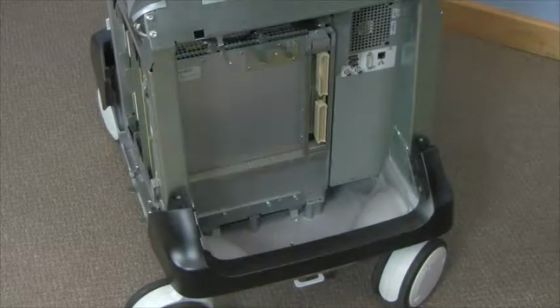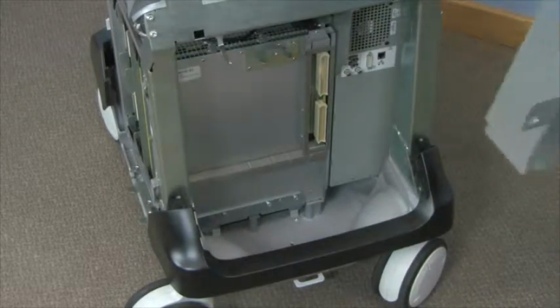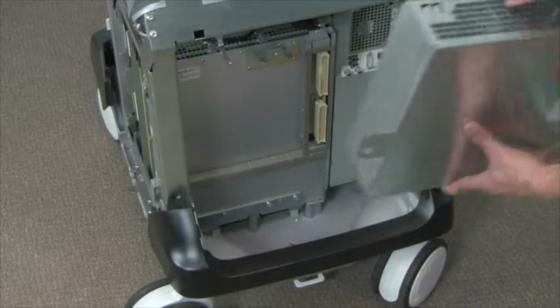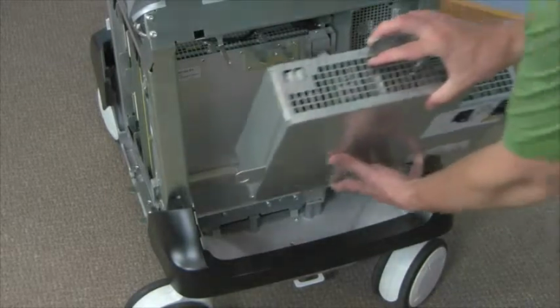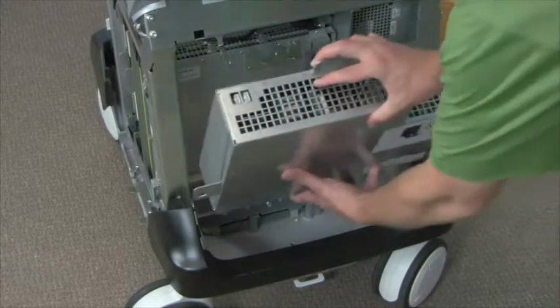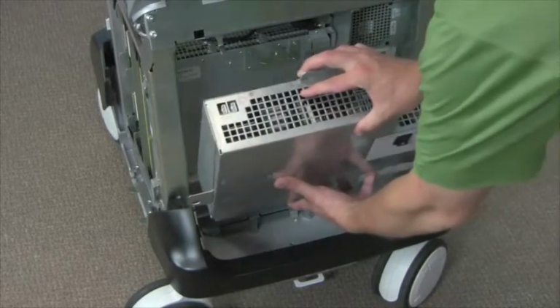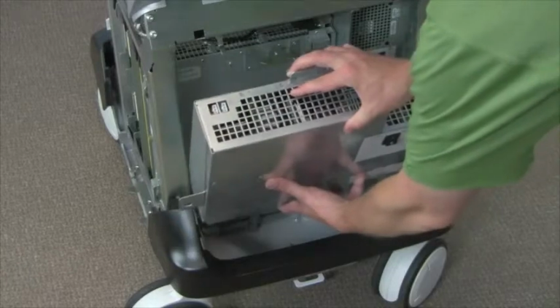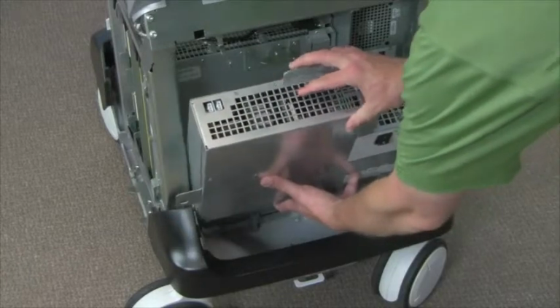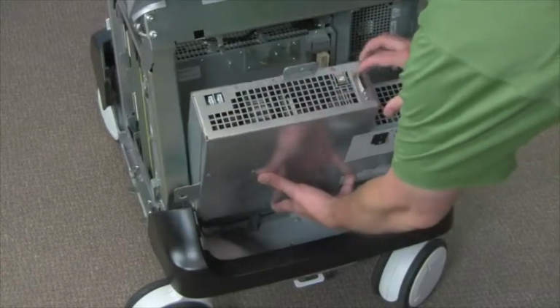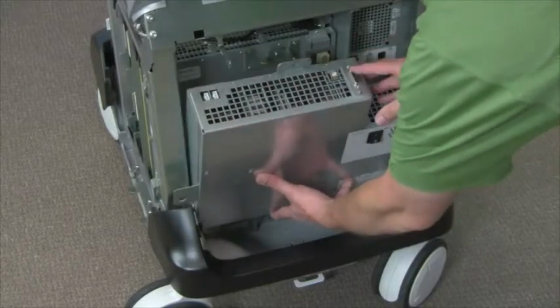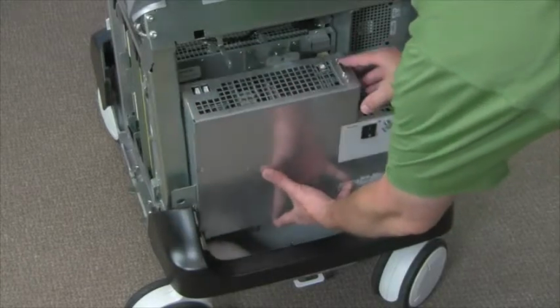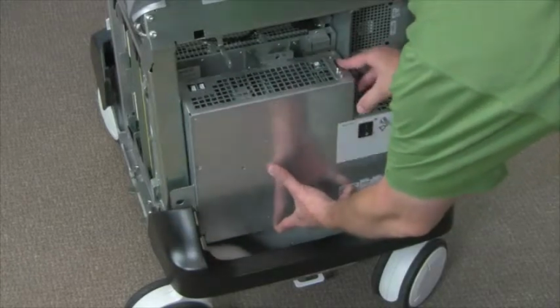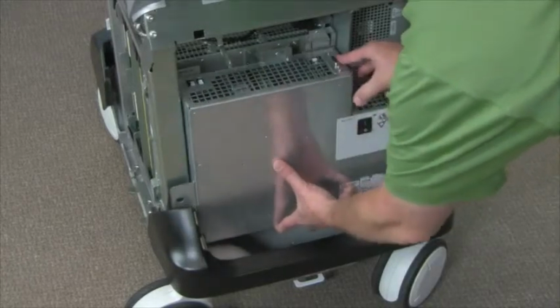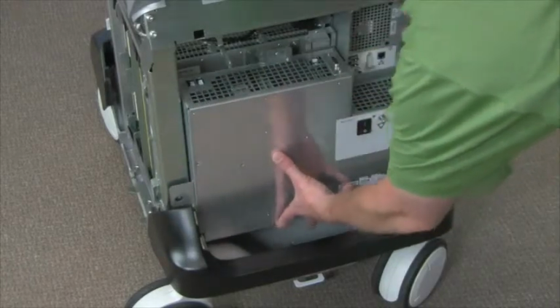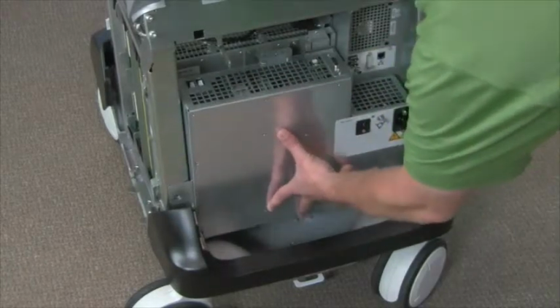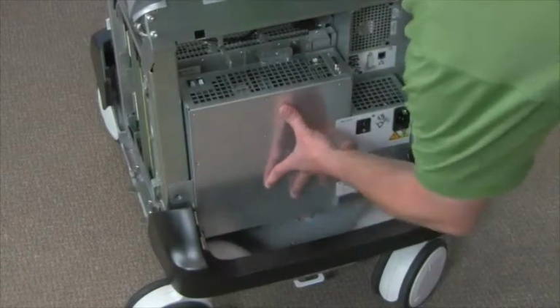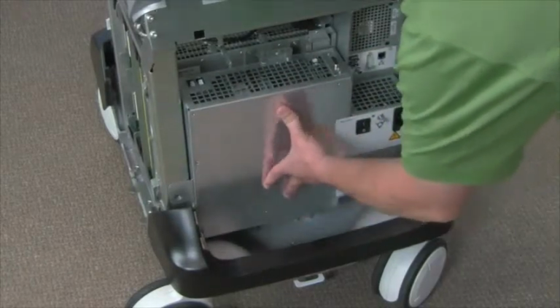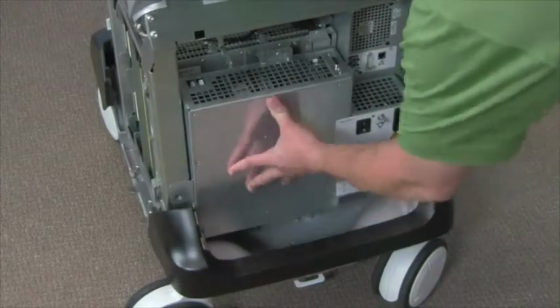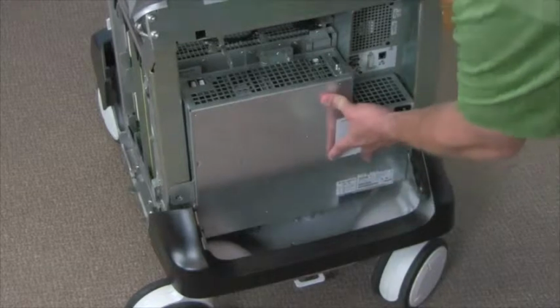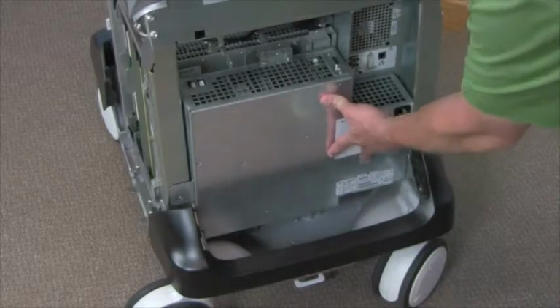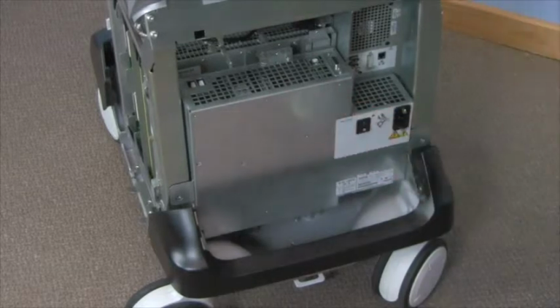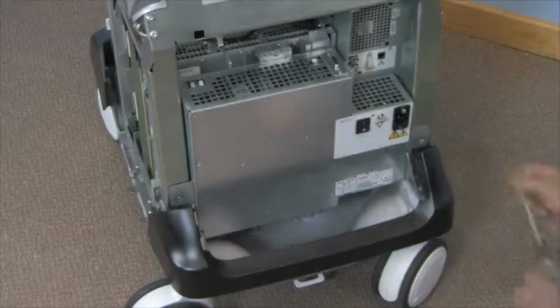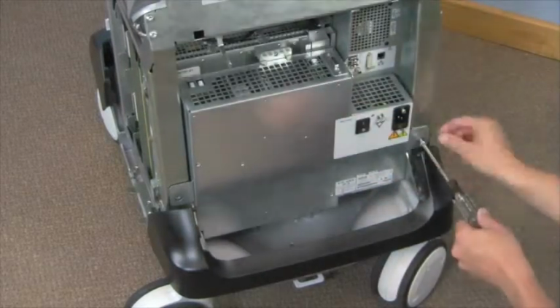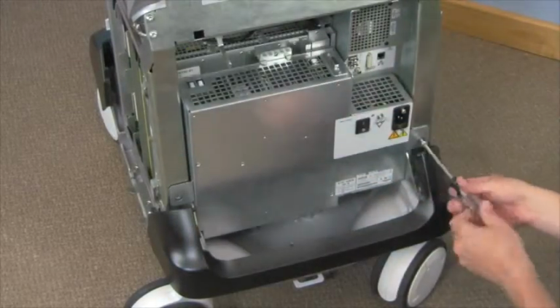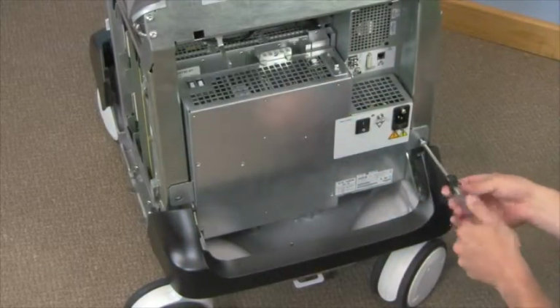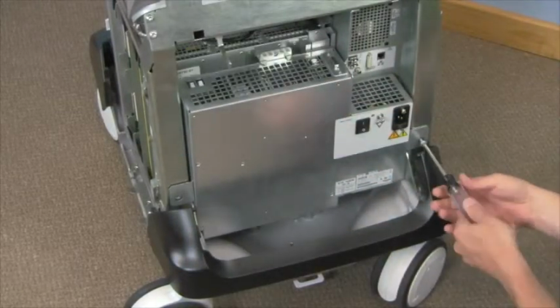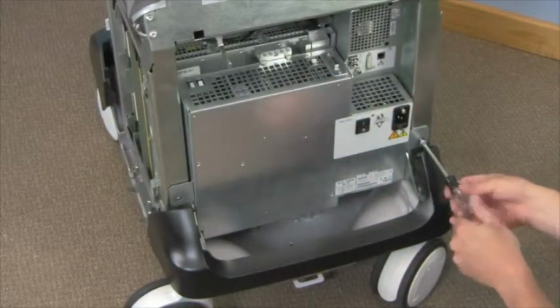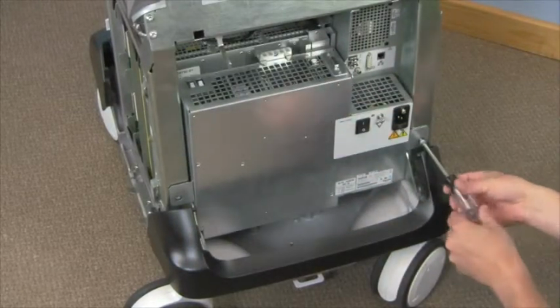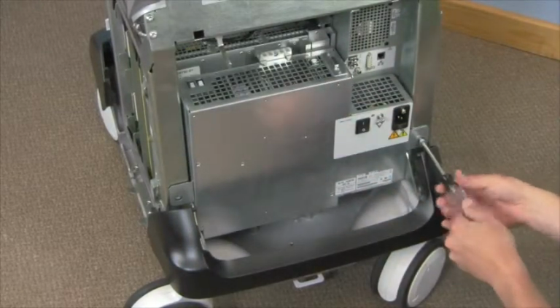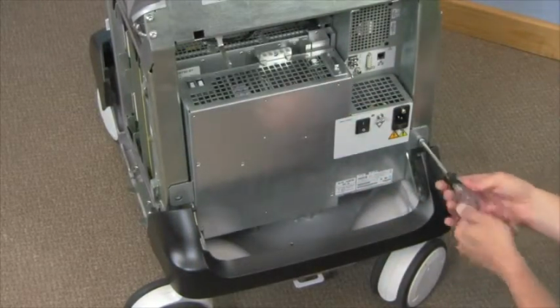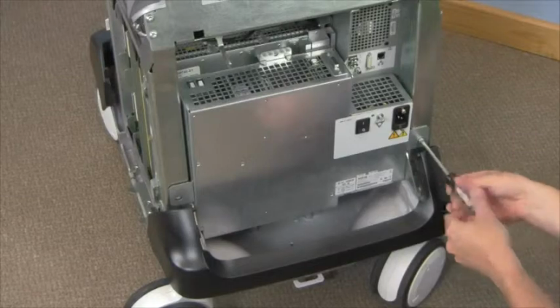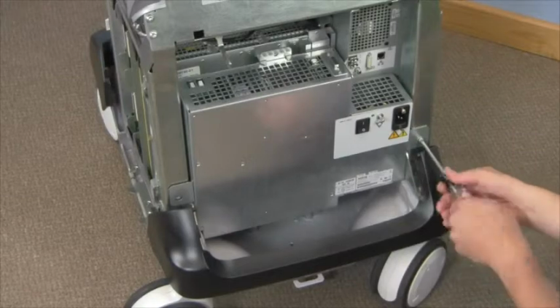Install the new power supply. Use the fang bracket to align it. Press the power supply in to the connector. Reinstall the three screws to secure the power supply.